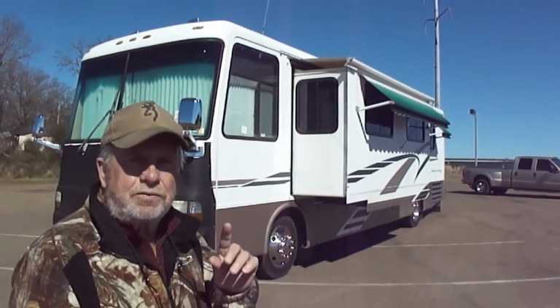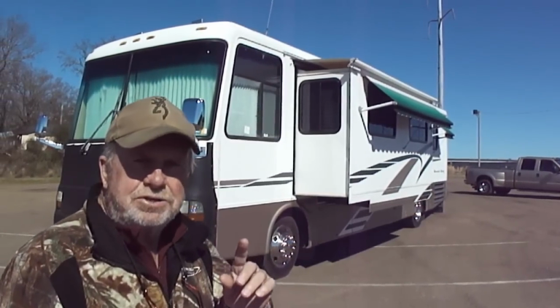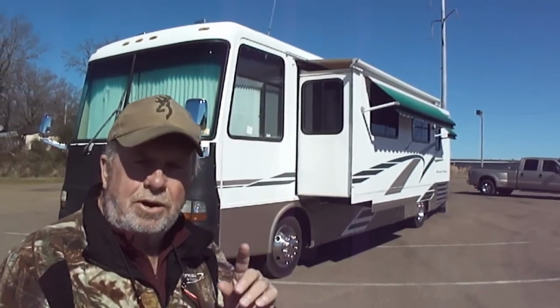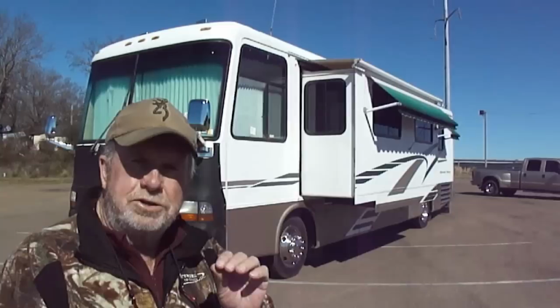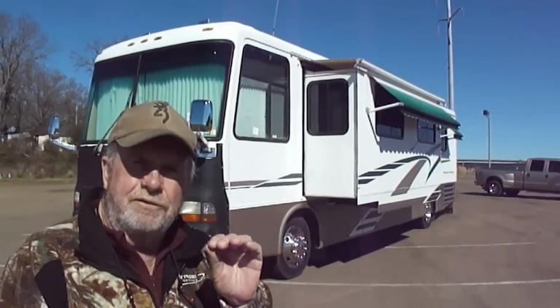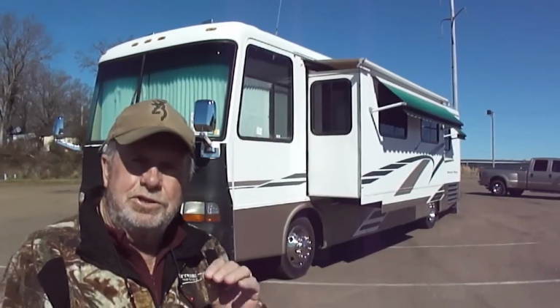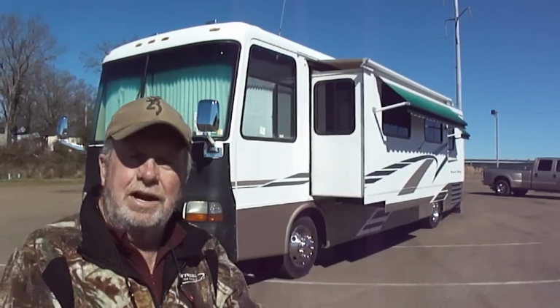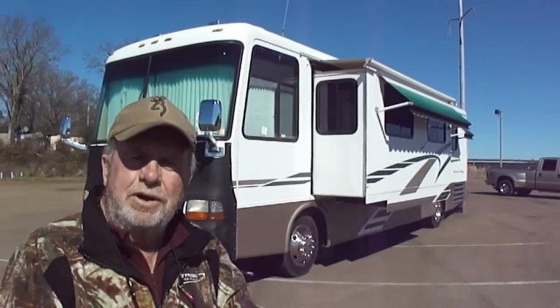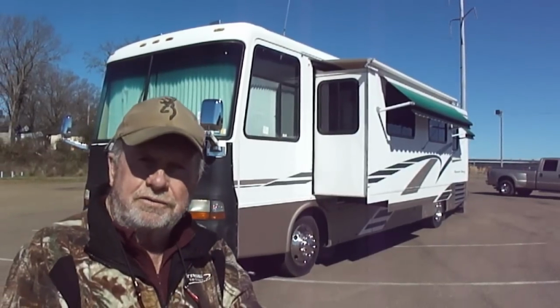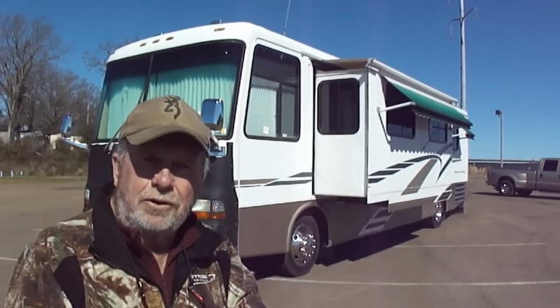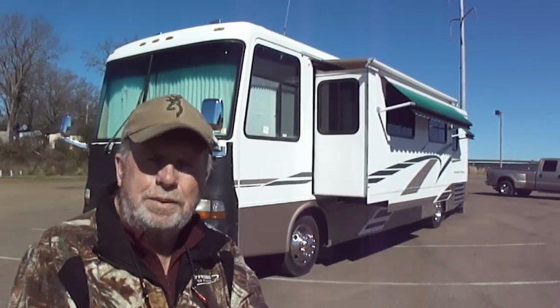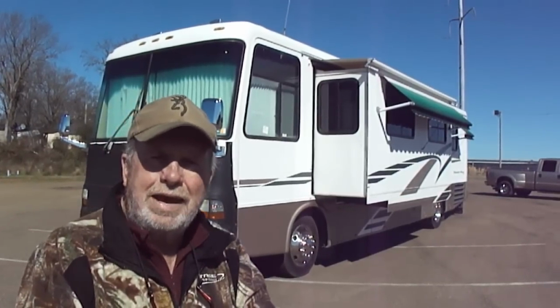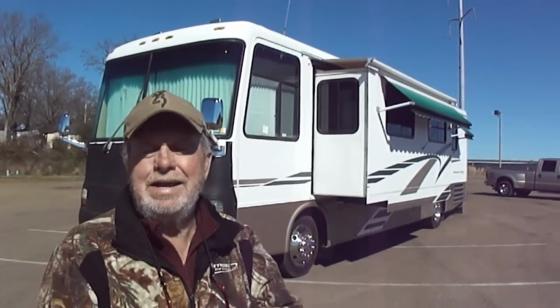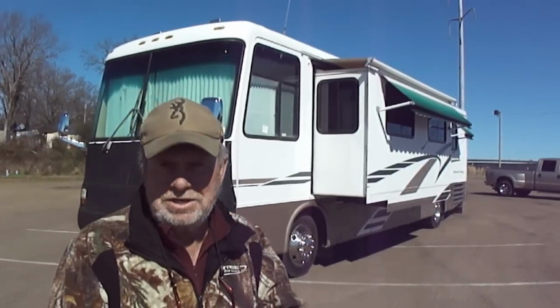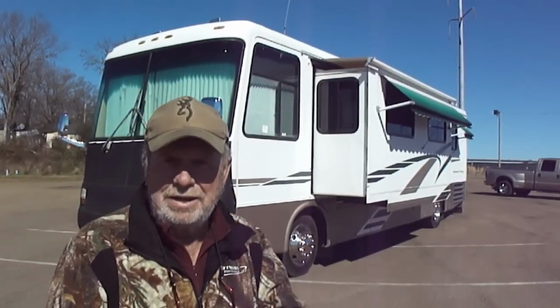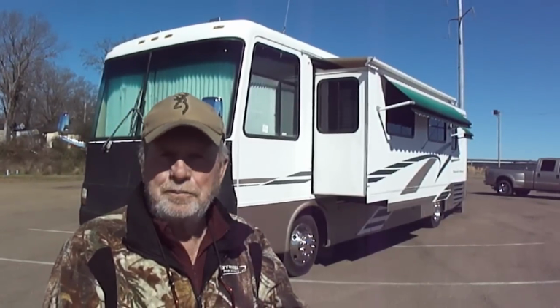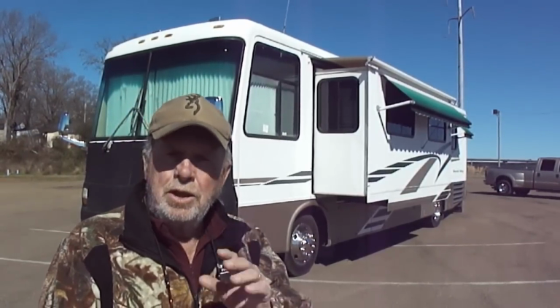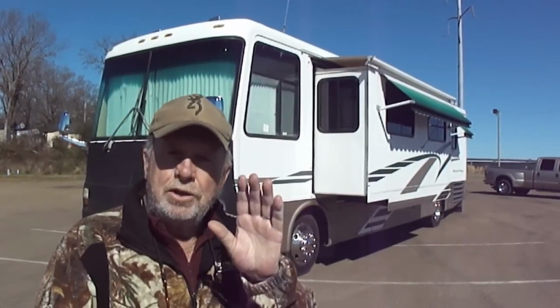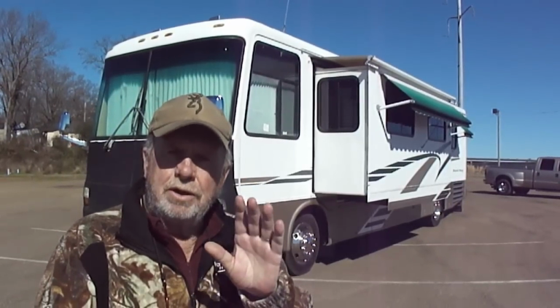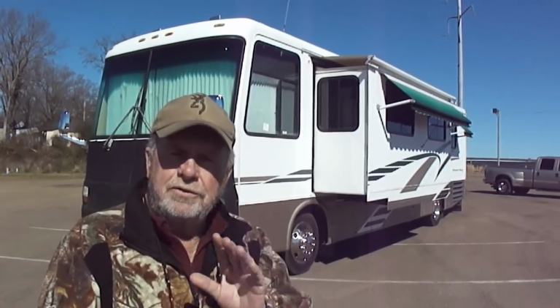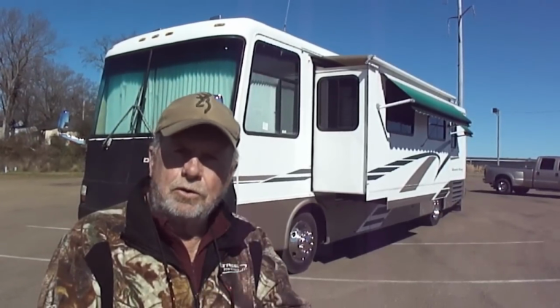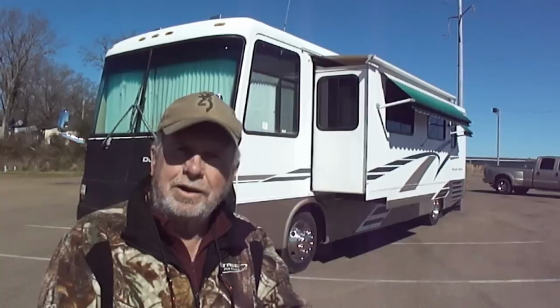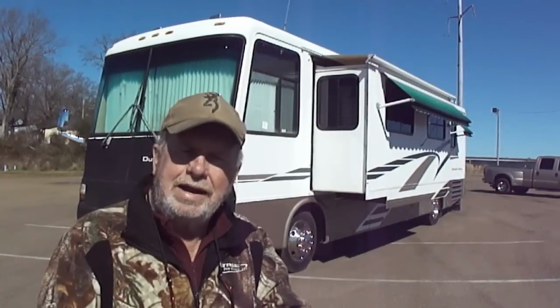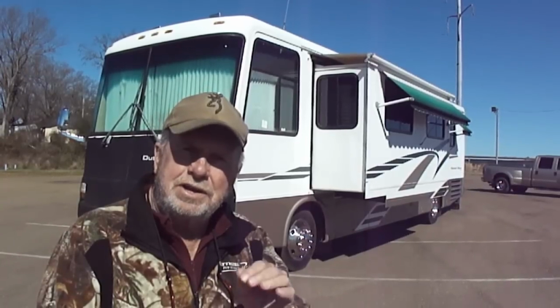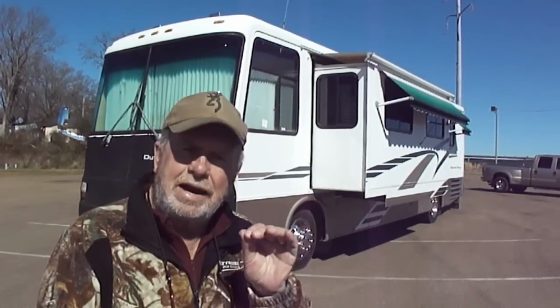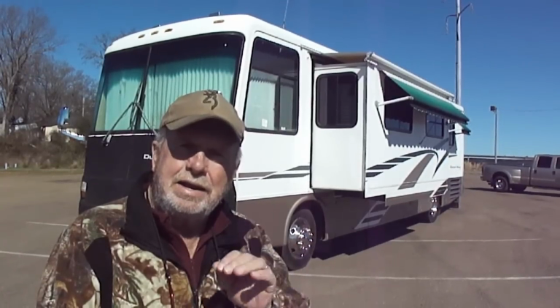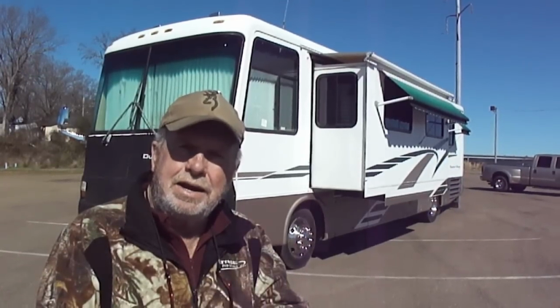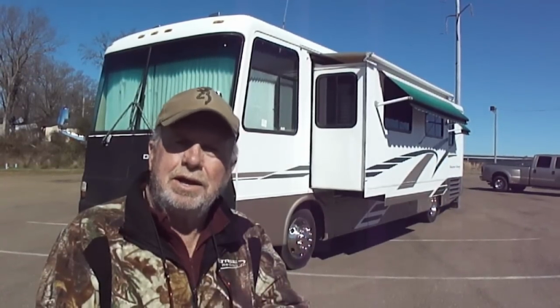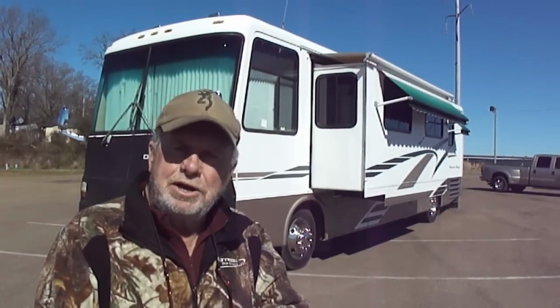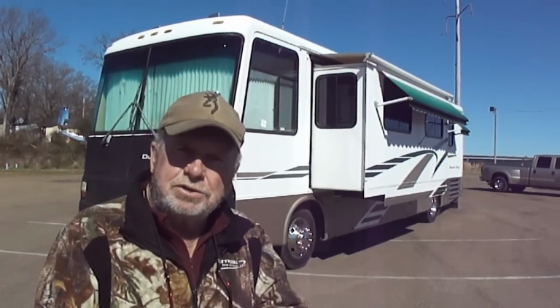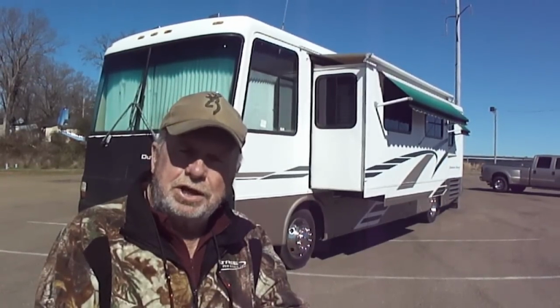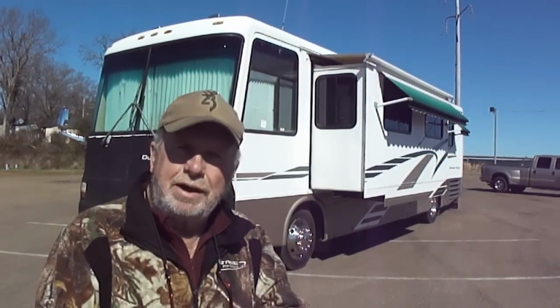2000 Newmar Dutch Star, folks. It's got a 330 horsepower CAT engine in it, and an 8KW diesel generator.